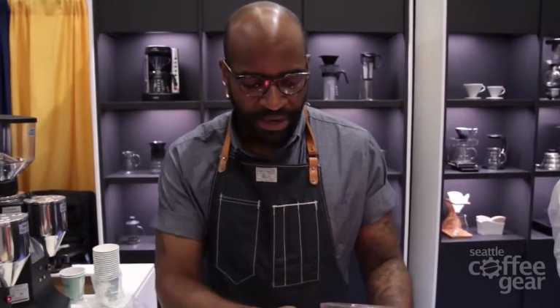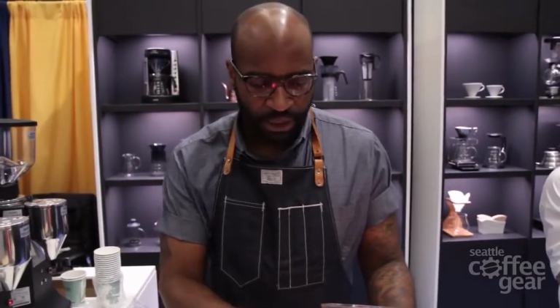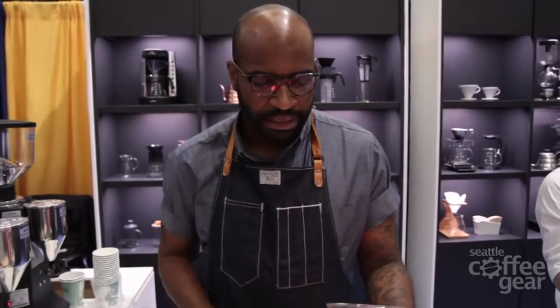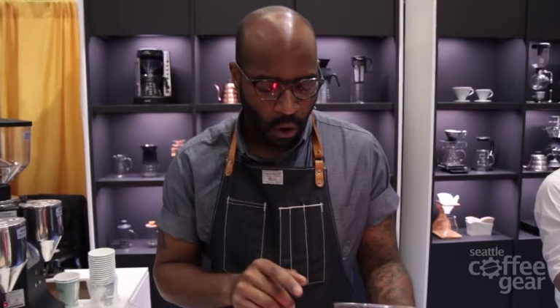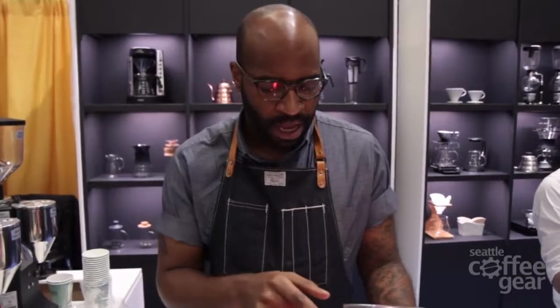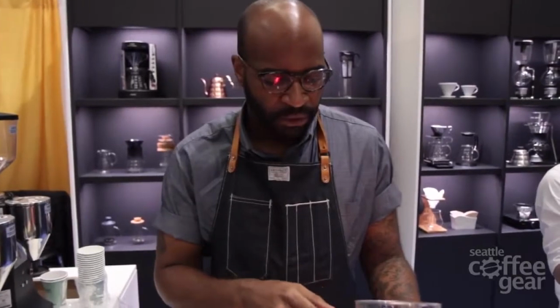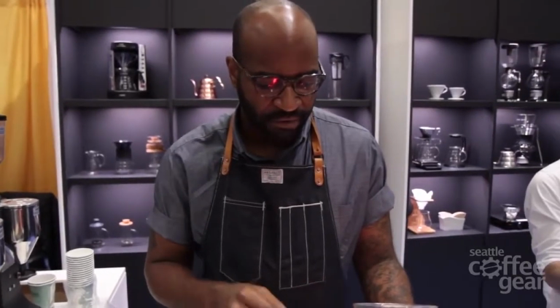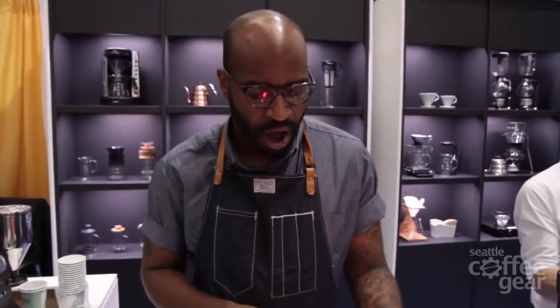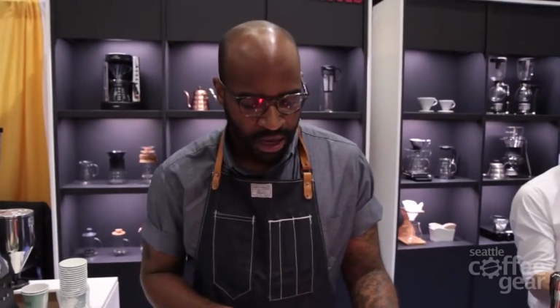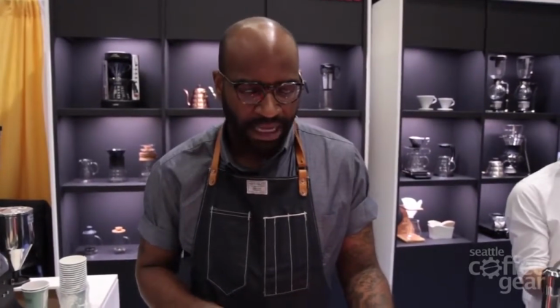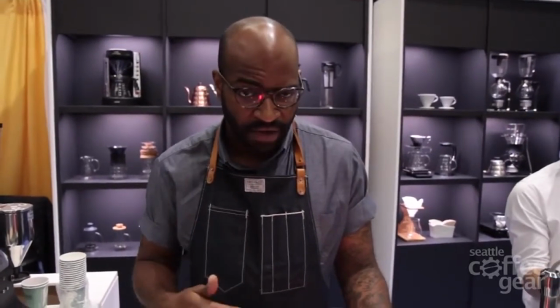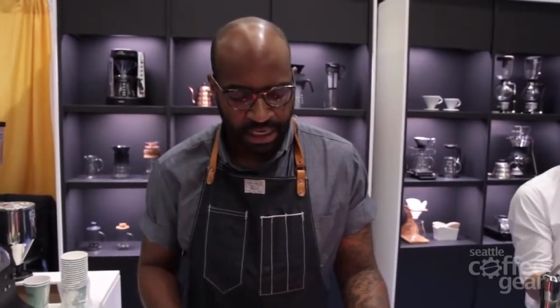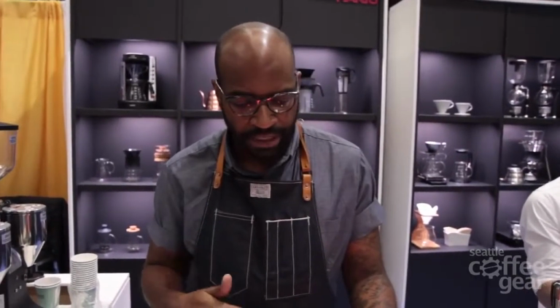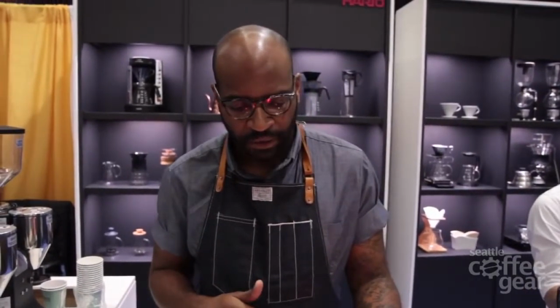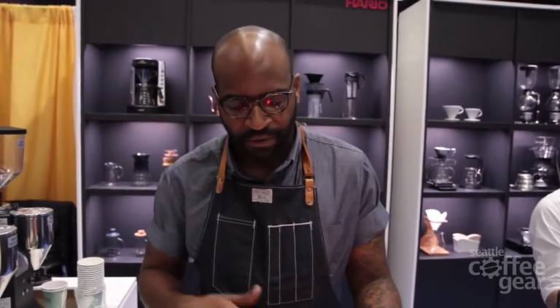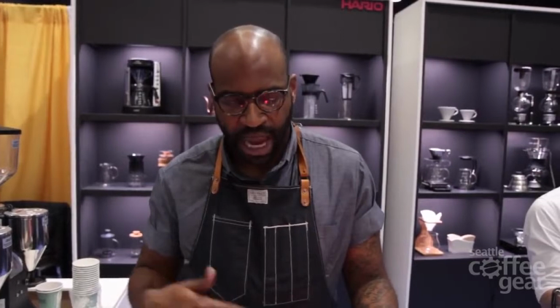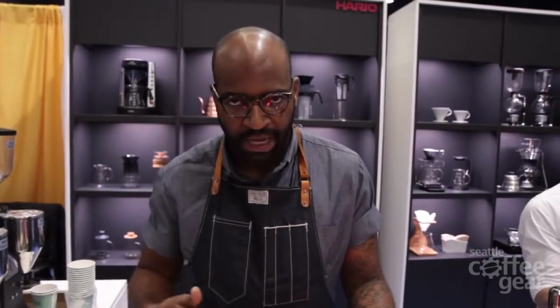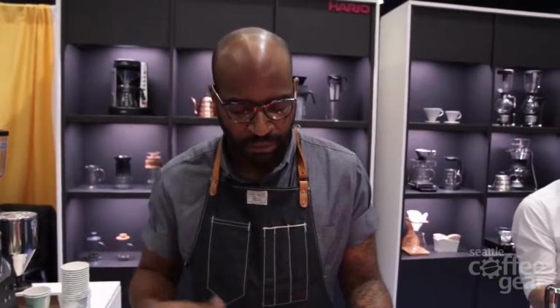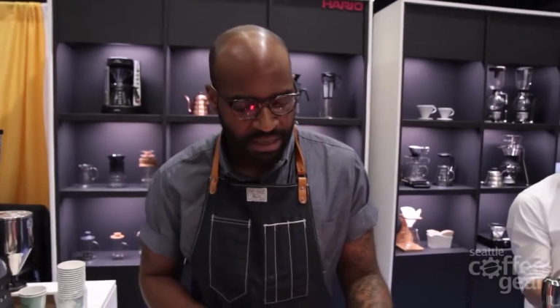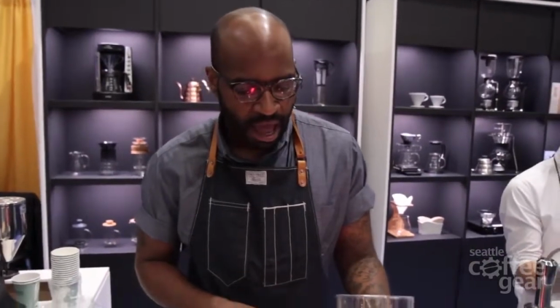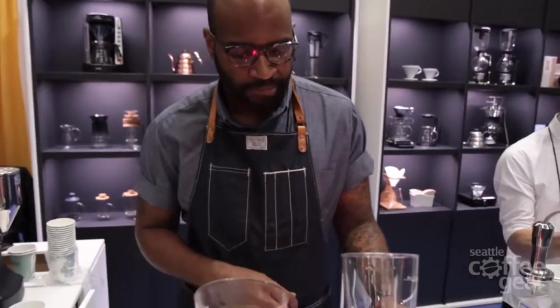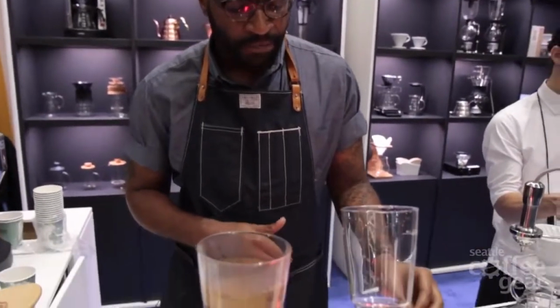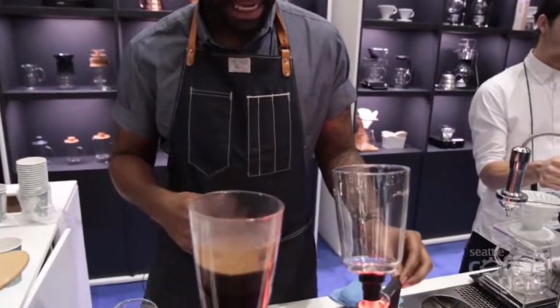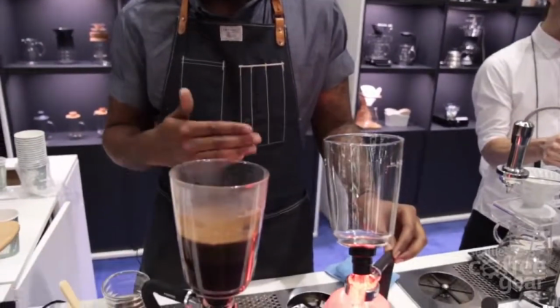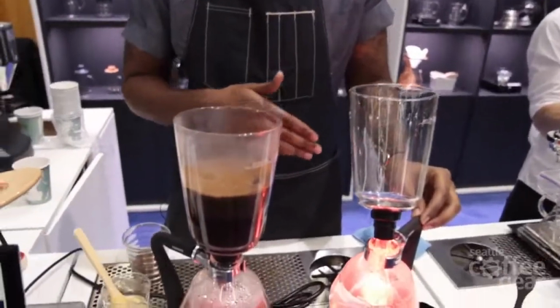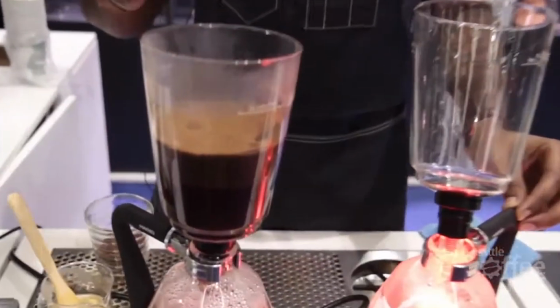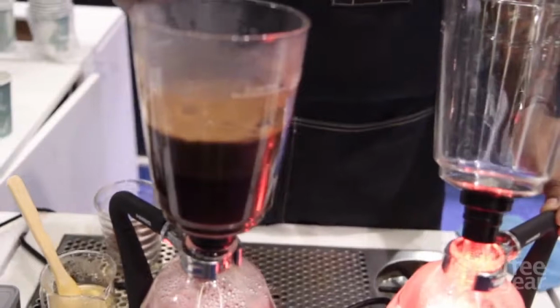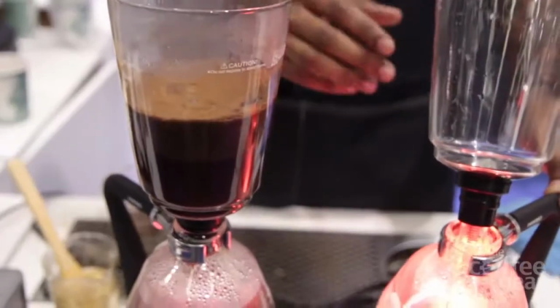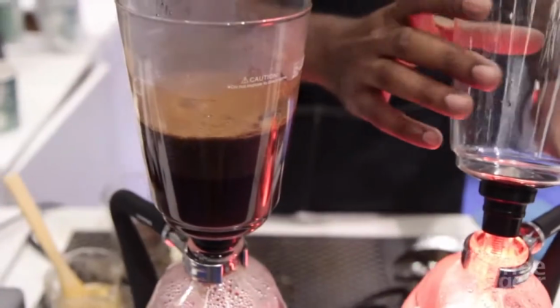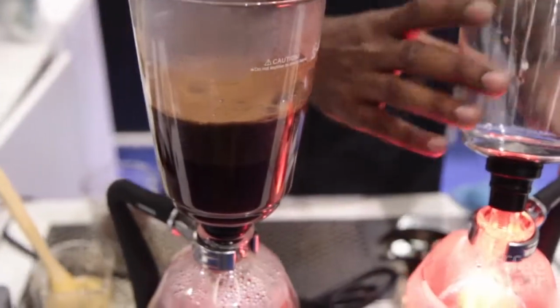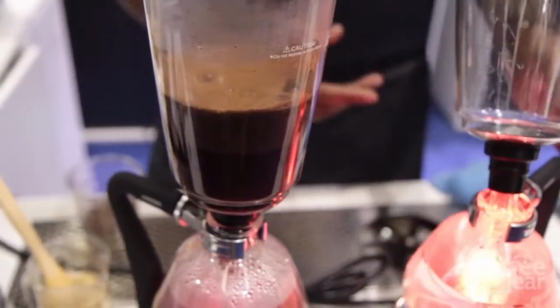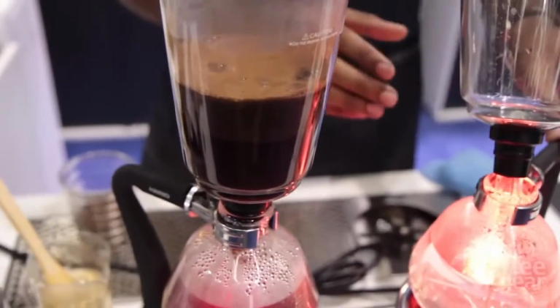But it's still fairly clean. The holes in the metal filter are very, very small, and they hold back a lot of the fines and a lot of the things that kind of attribute to the heavier body of a French press. For me, it's kind of right in the middle between the French press and the pour over, in terms of the body and the clarity and flavor.